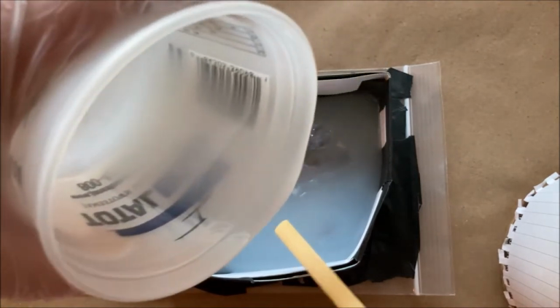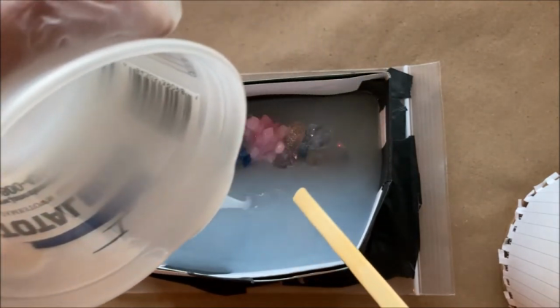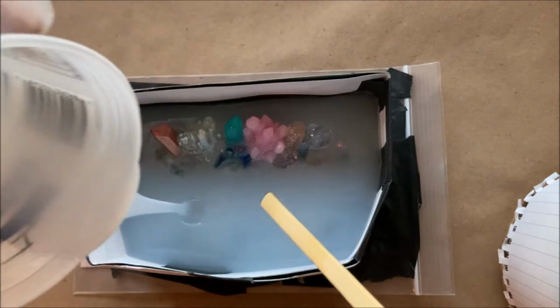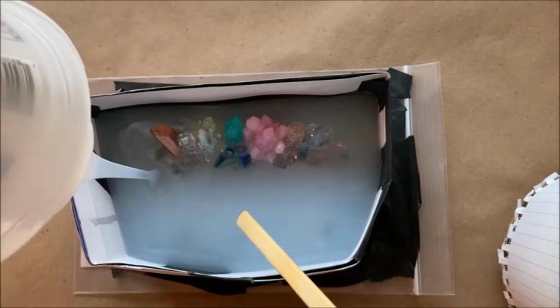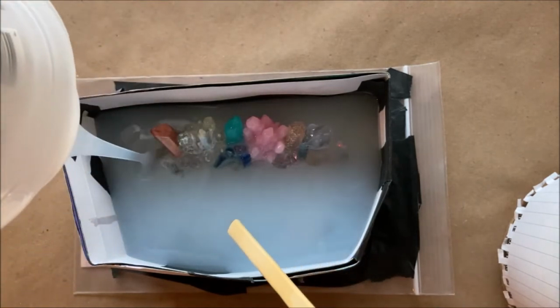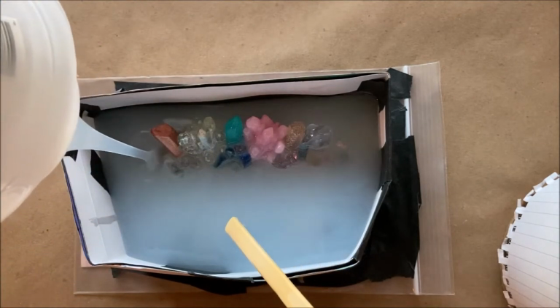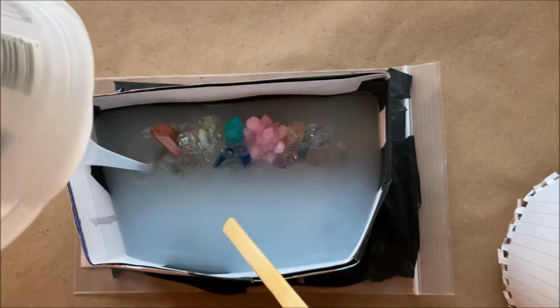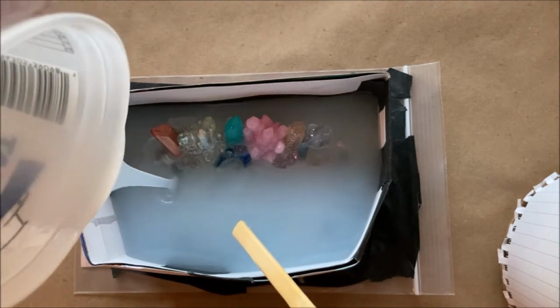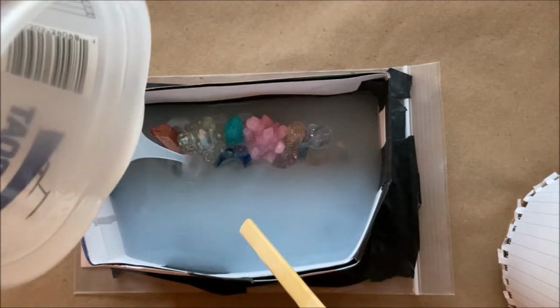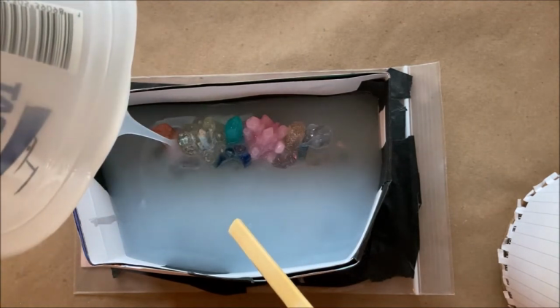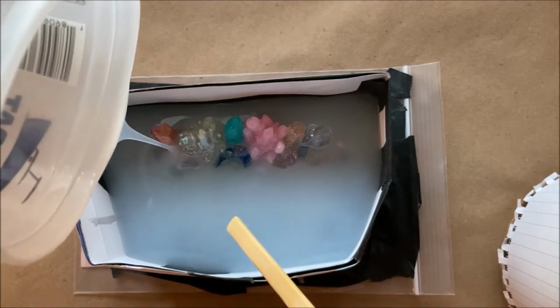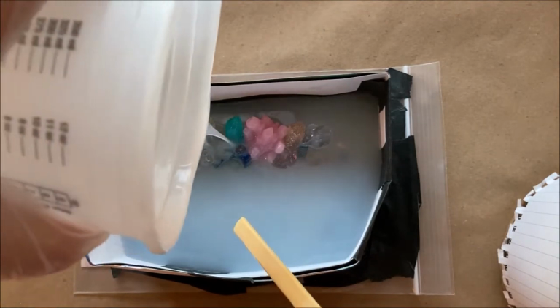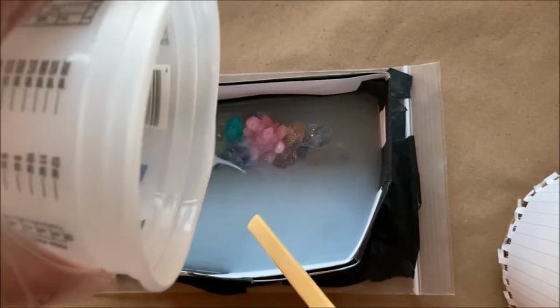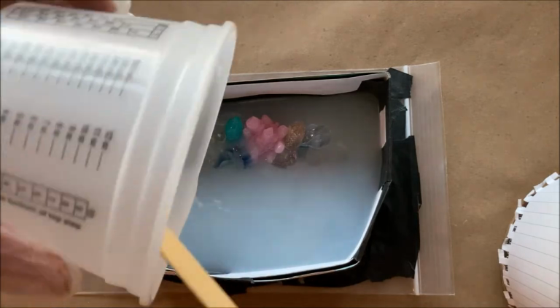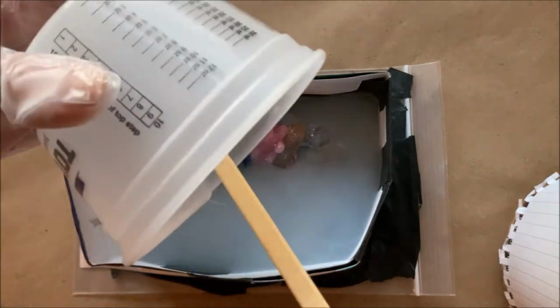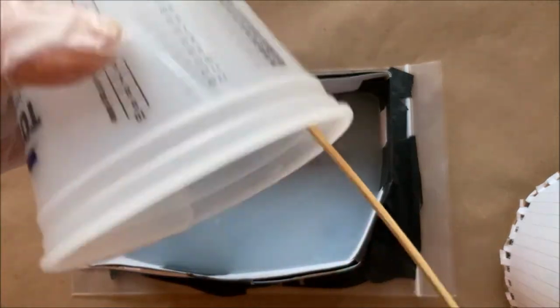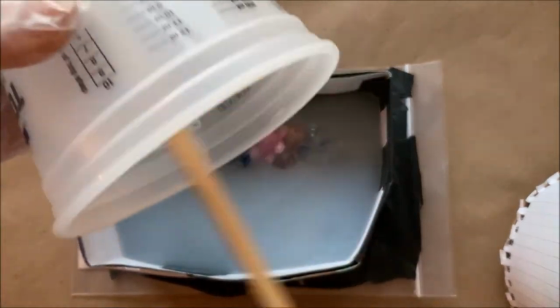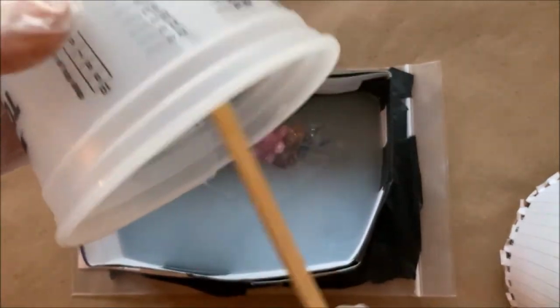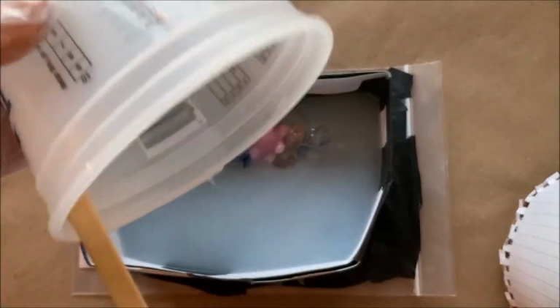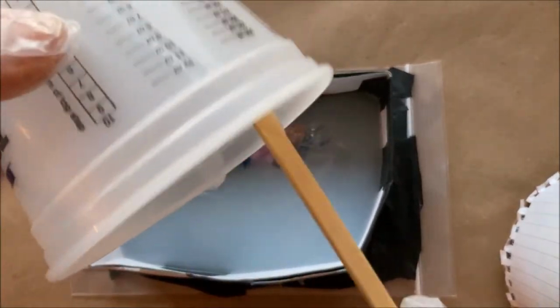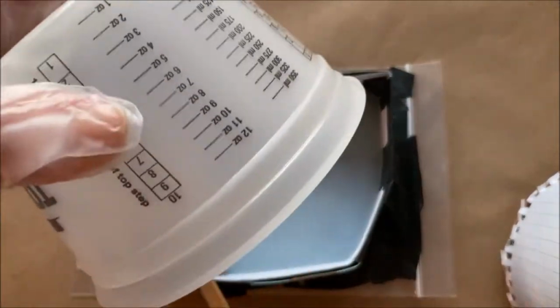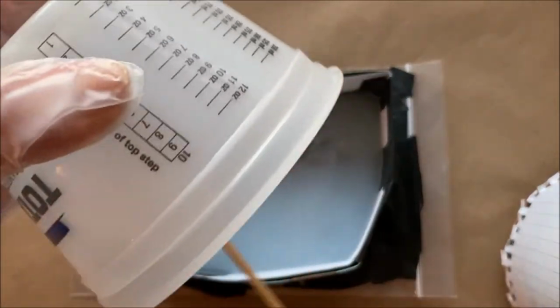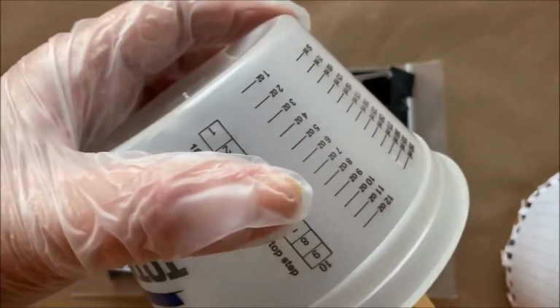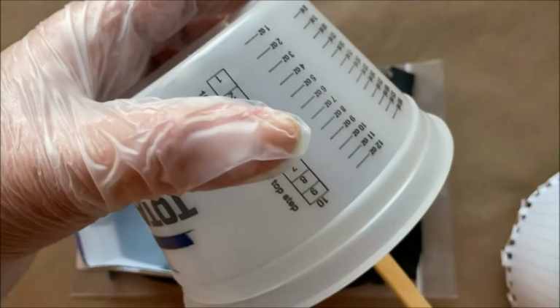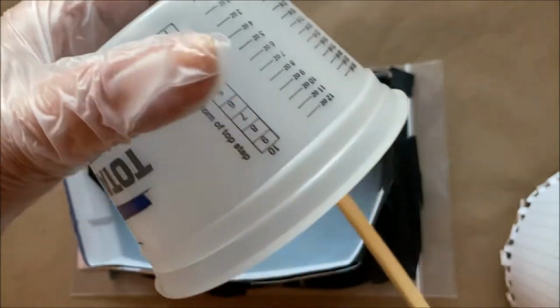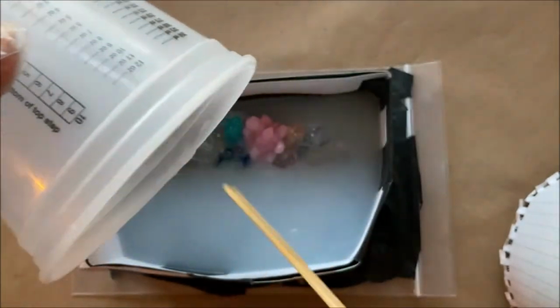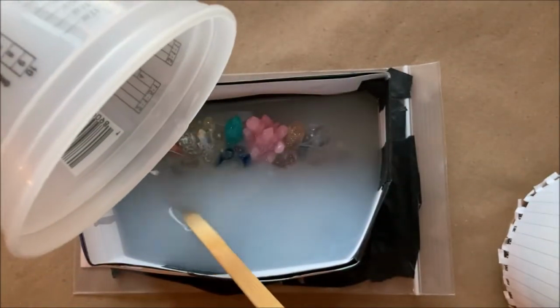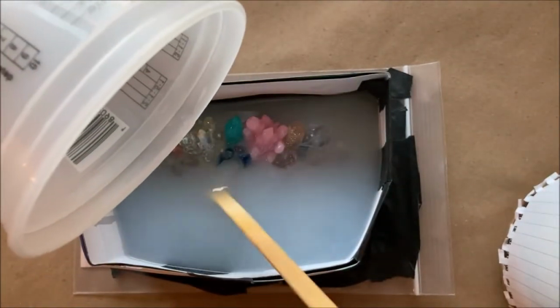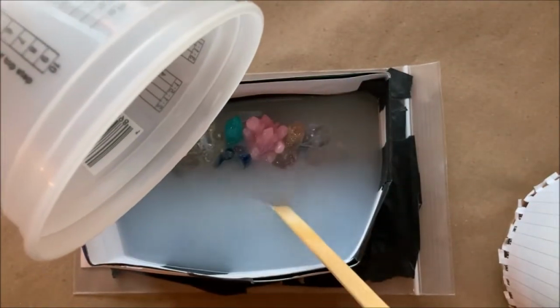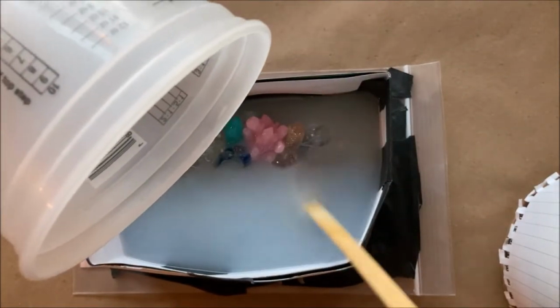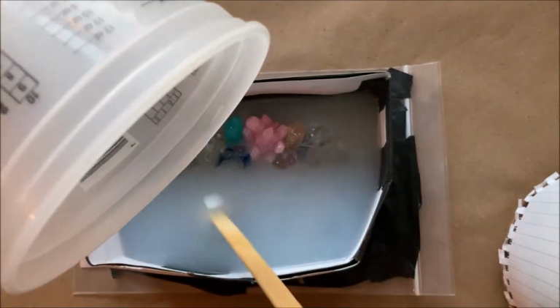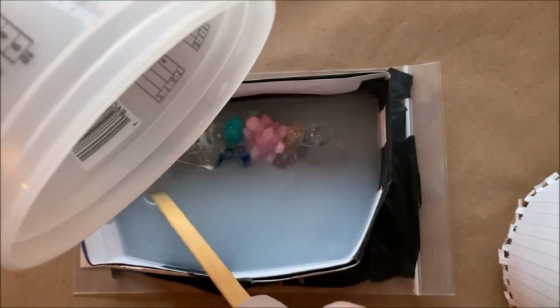I just dripped it down, and this is actually the second pour. This product is capable of doing it all in one pour, but I kind of ran out and had to remix.